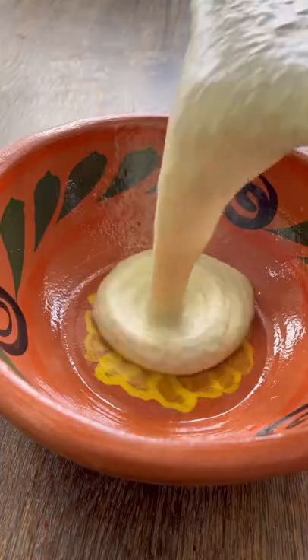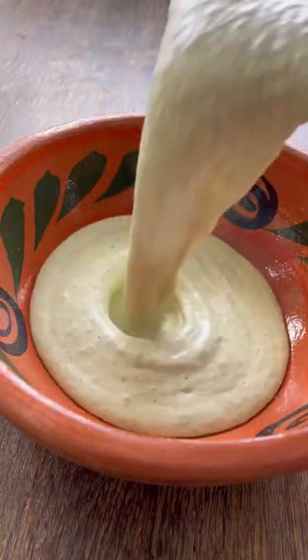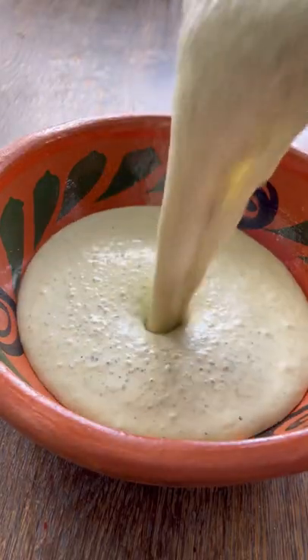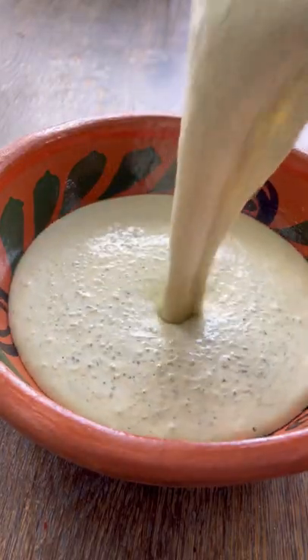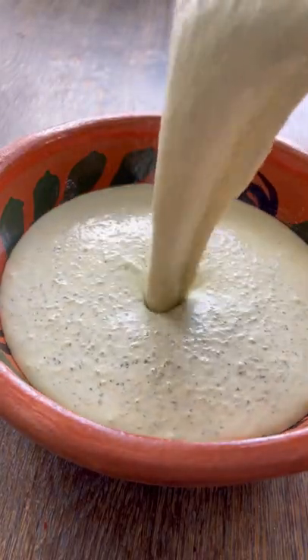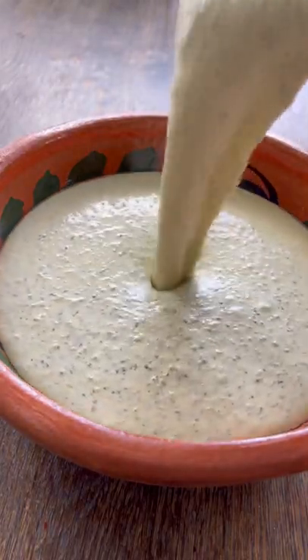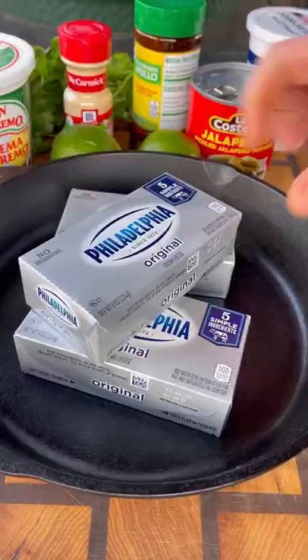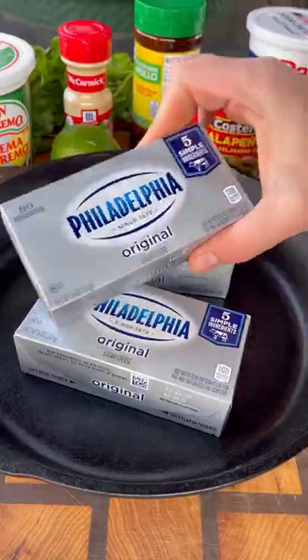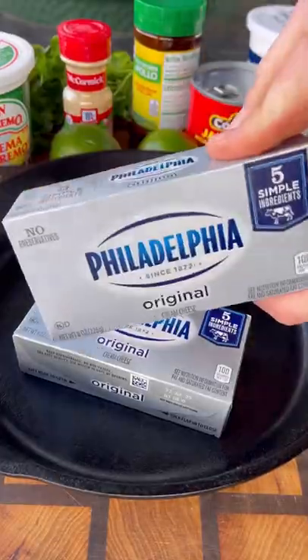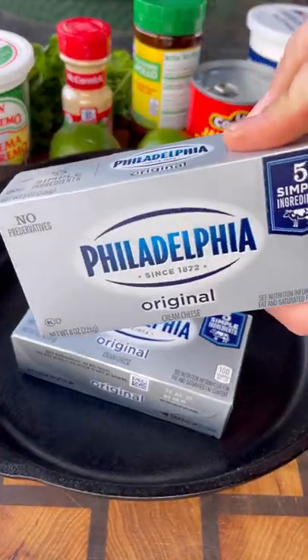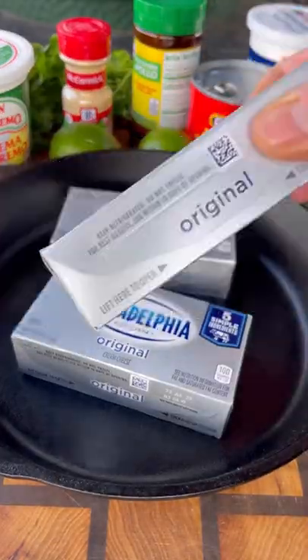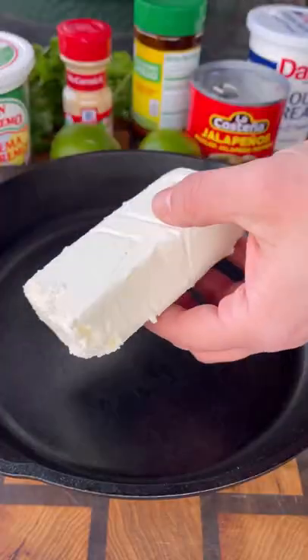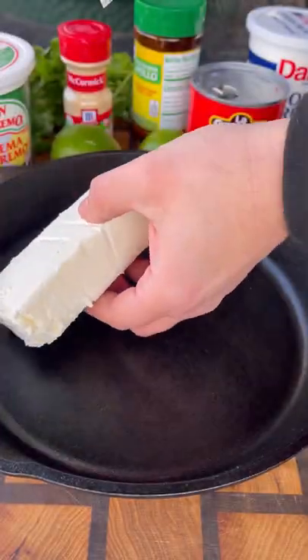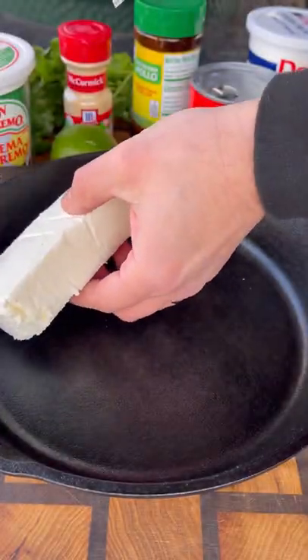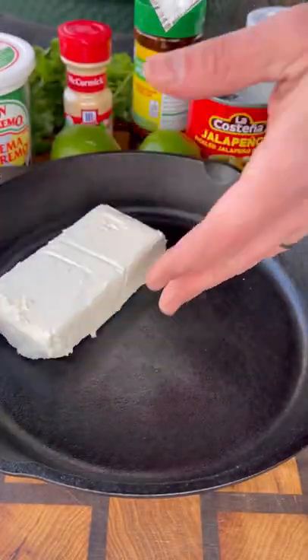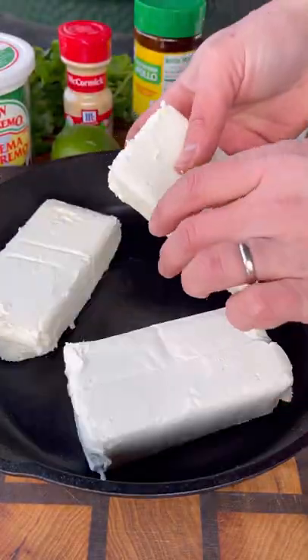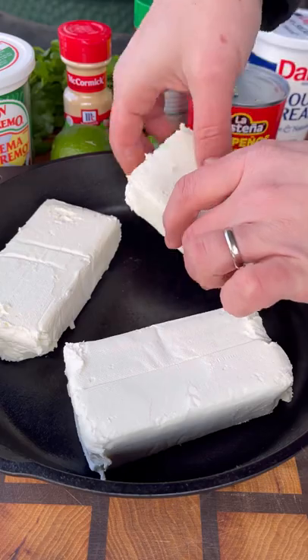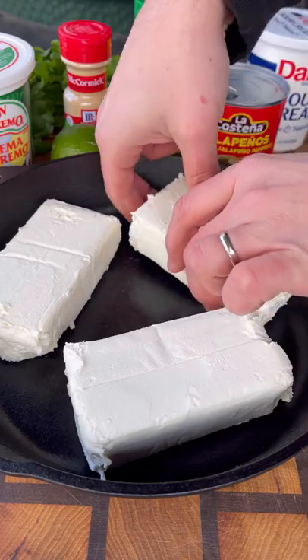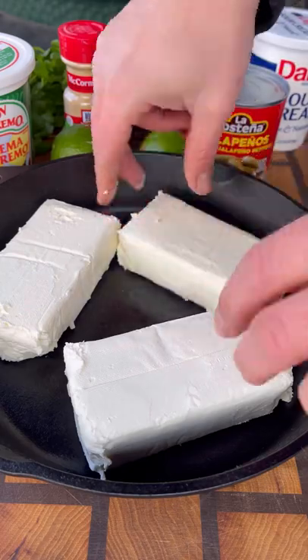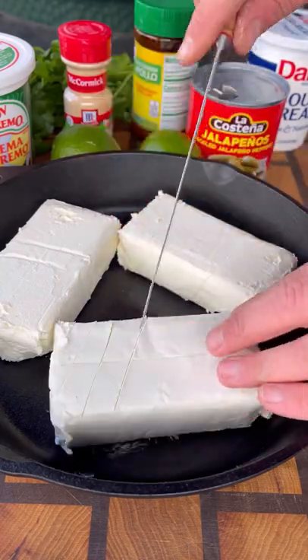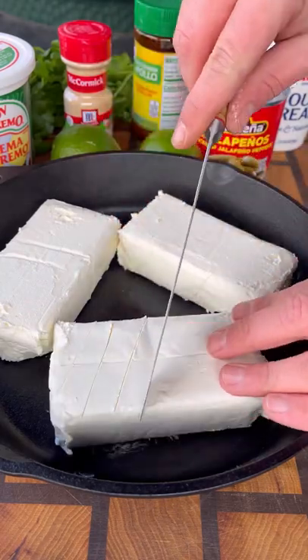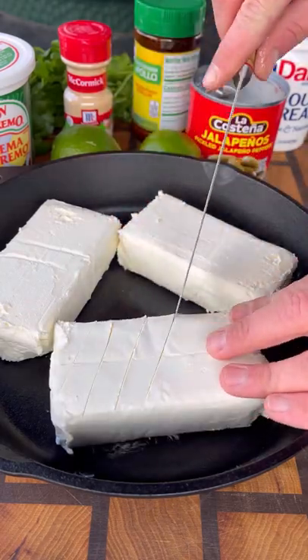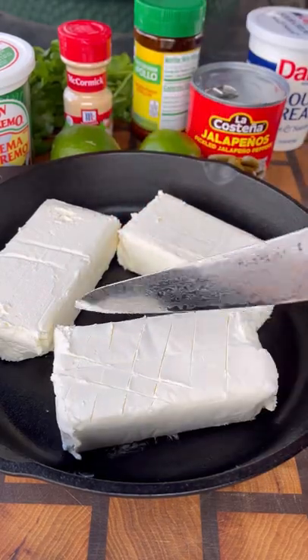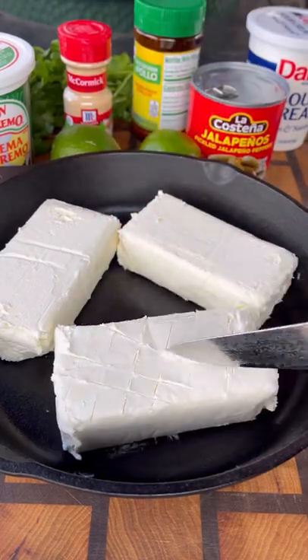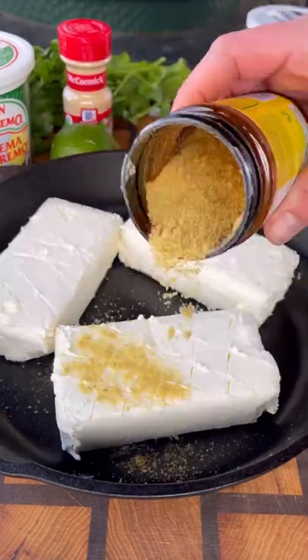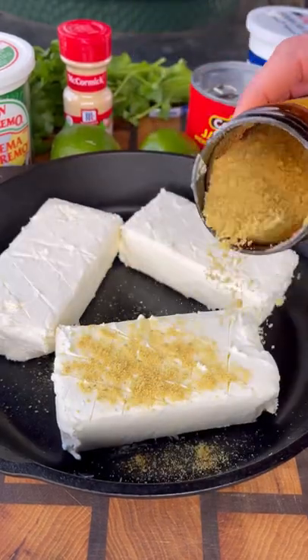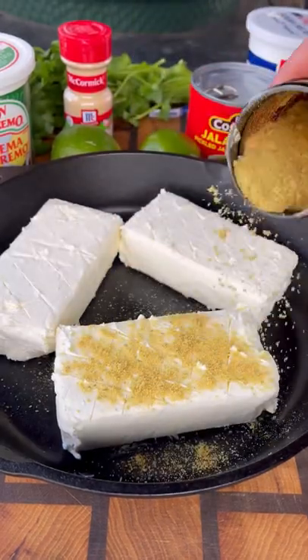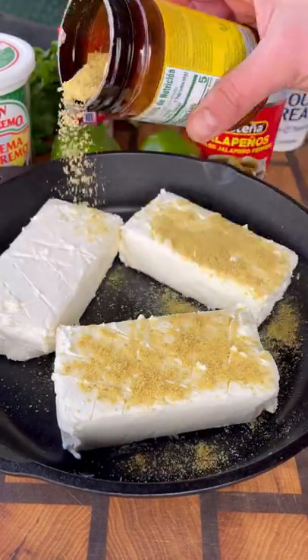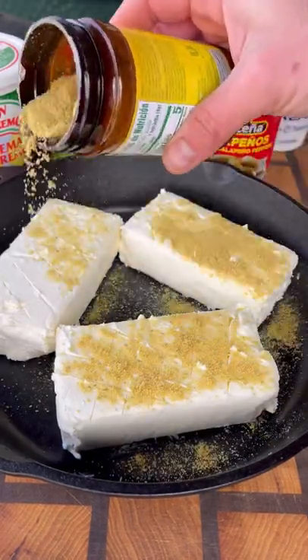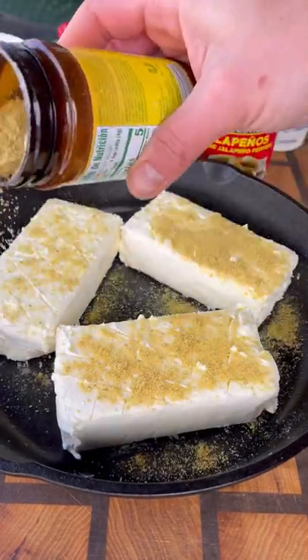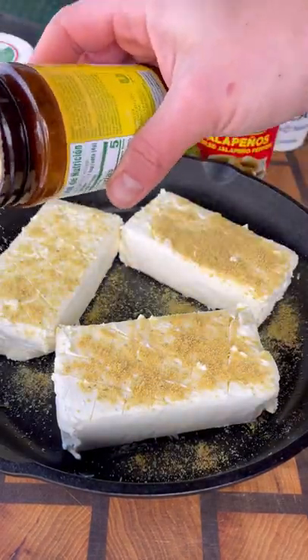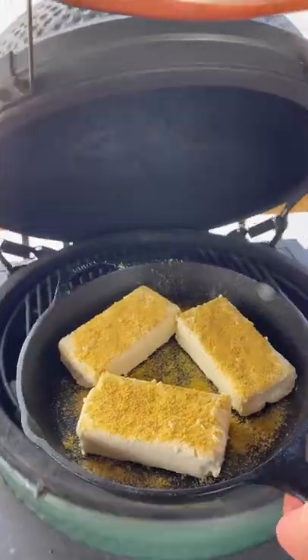Let's make a jalapeño and cilantro dip — shout out to my buddy Fredsters for the idea. I'm using three blocks of Philadelphia cream cheese. Start by scoring the tops and seasoning them with chicken bouillon.